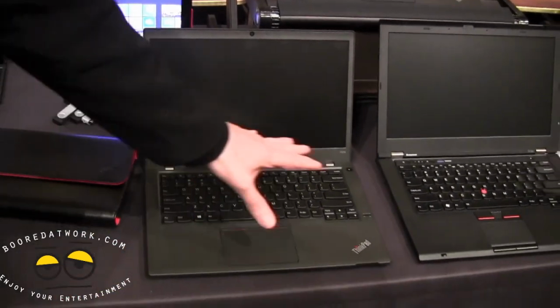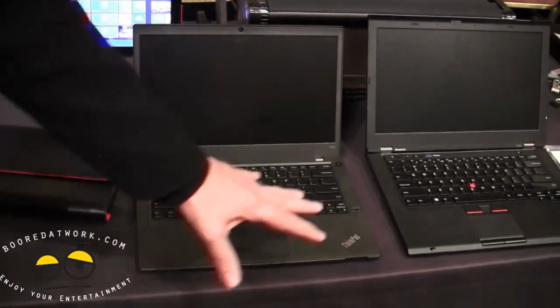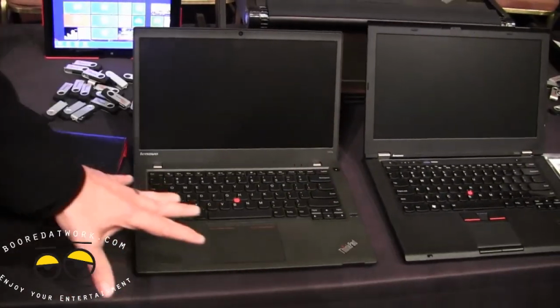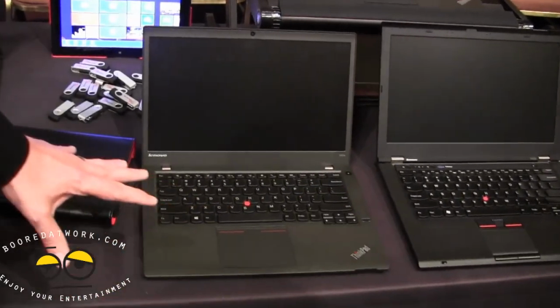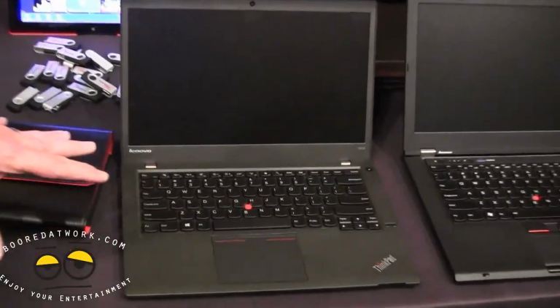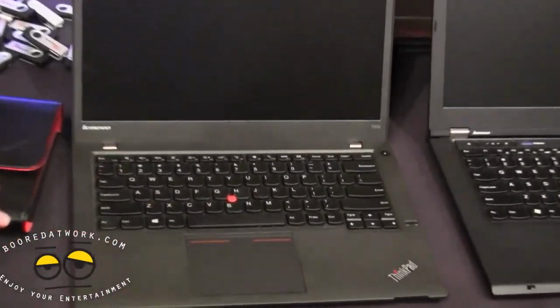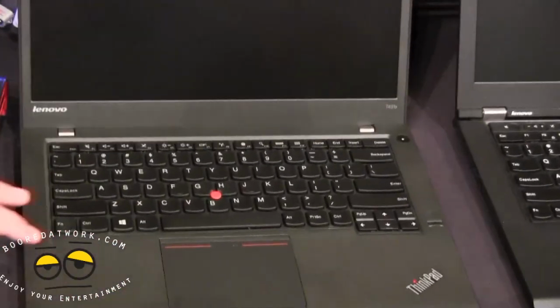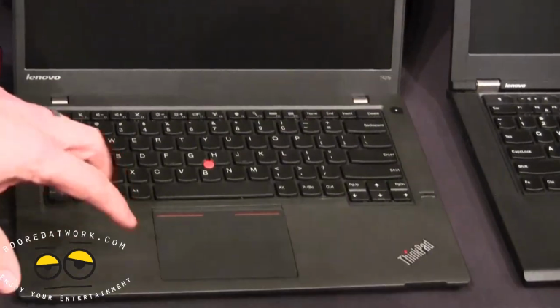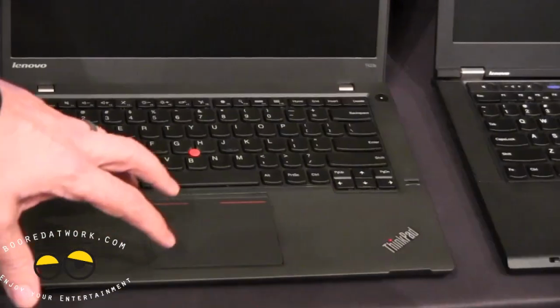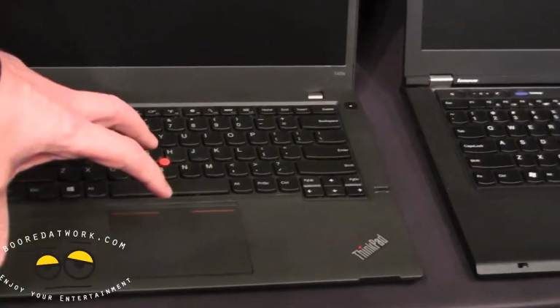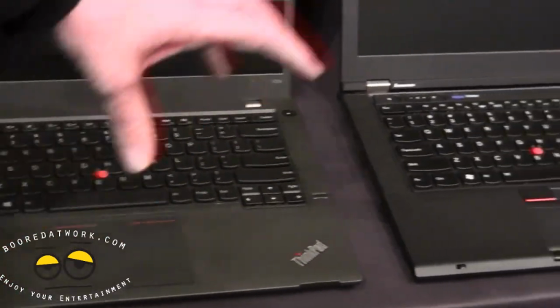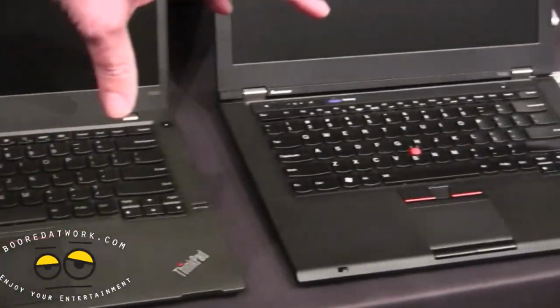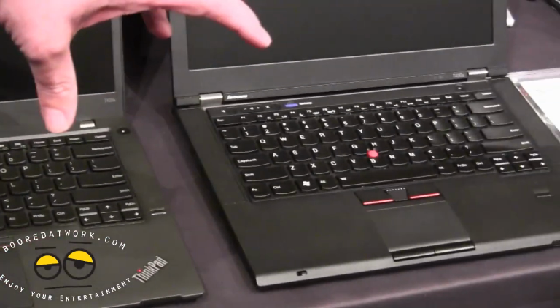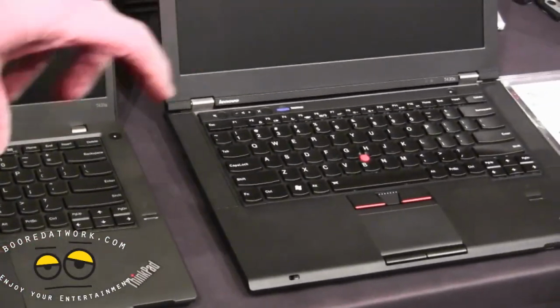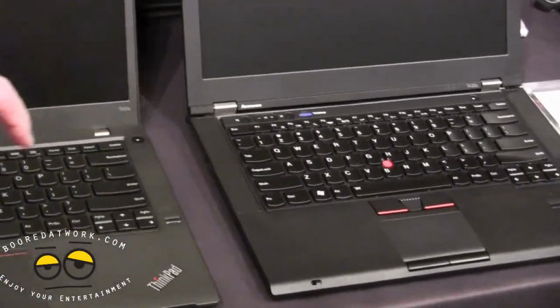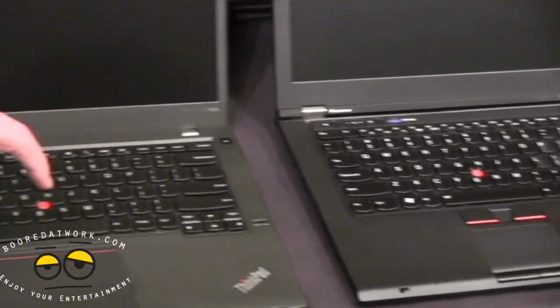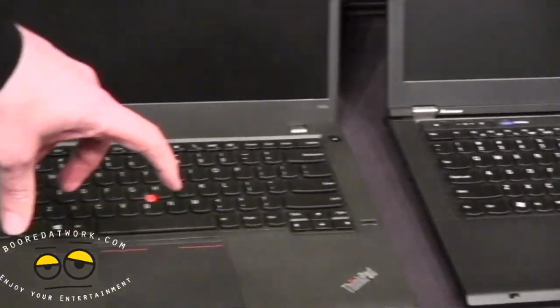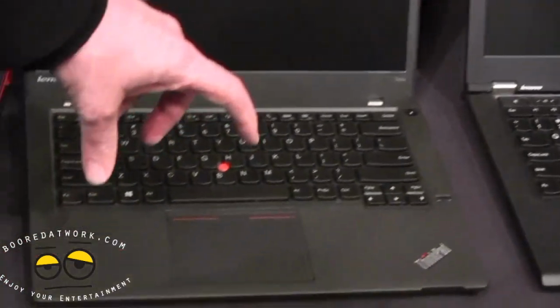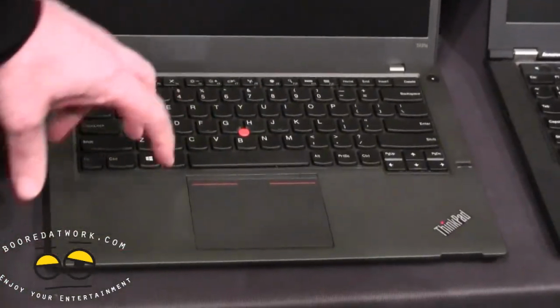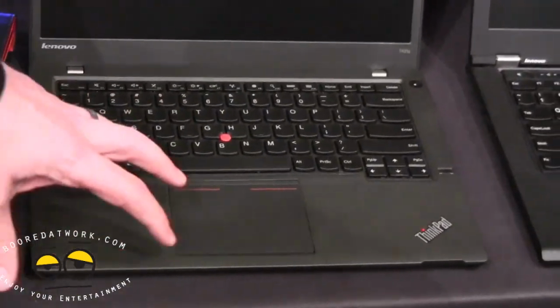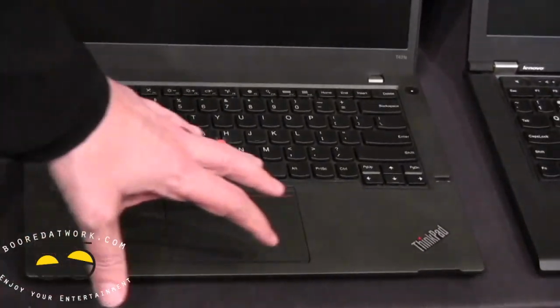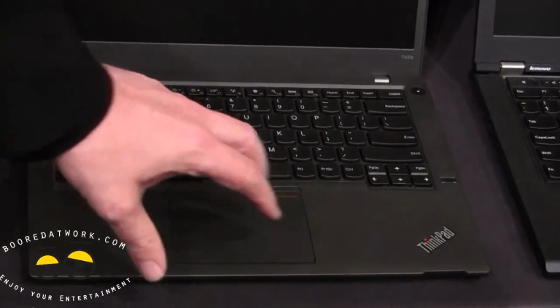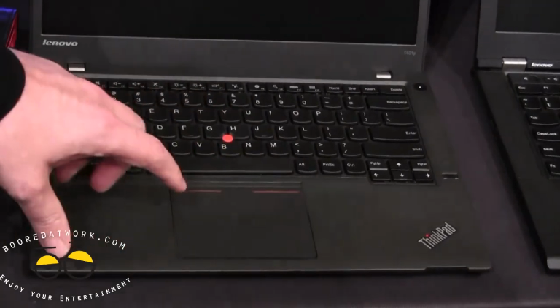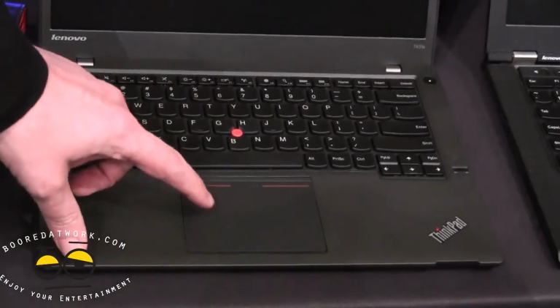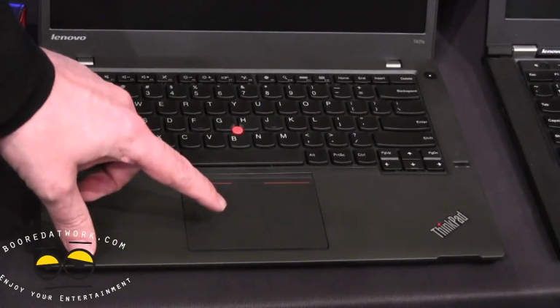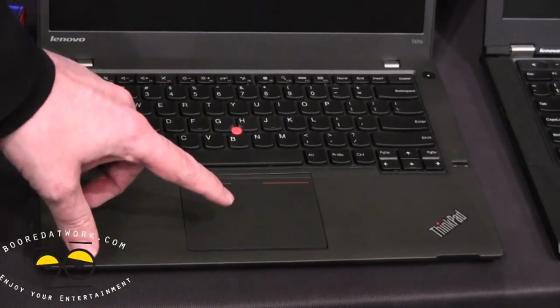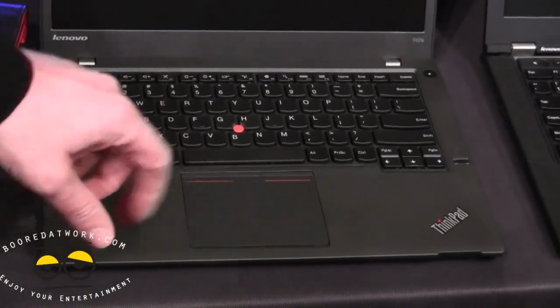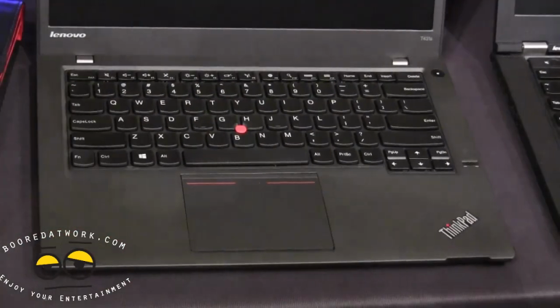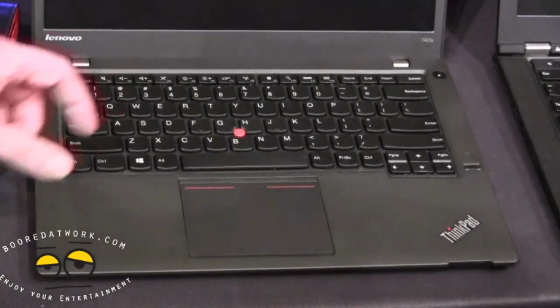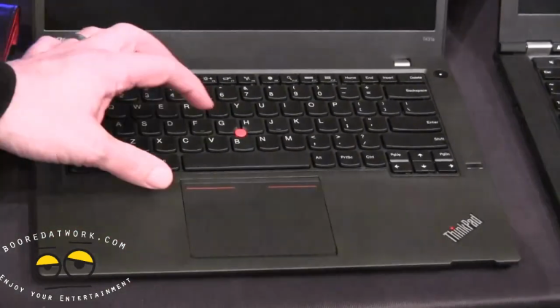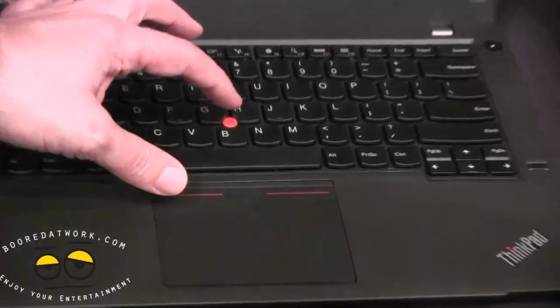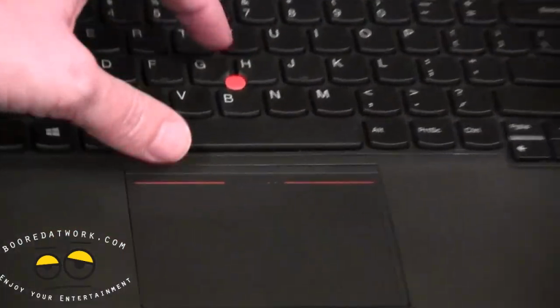In terms of input, you can still use the trackball you find on most Lenovo devices, but it's also got a five-finger touch trackpad — so you can use a traditional trackpad and also use all the Windows 8 gestures.